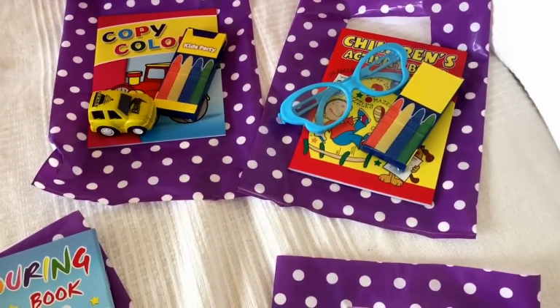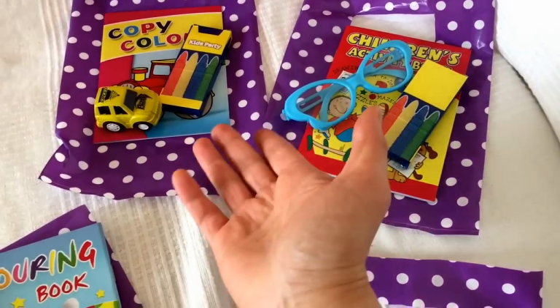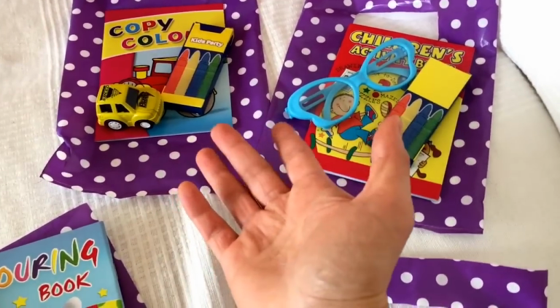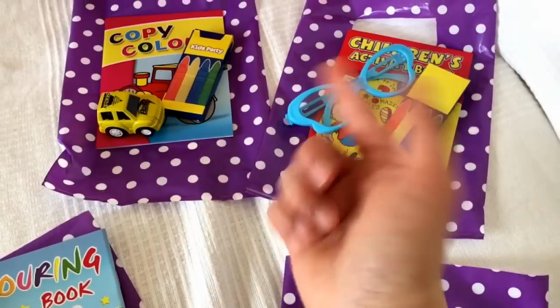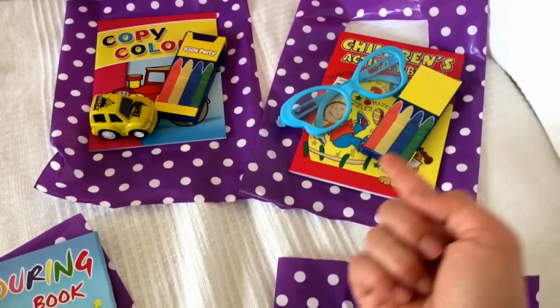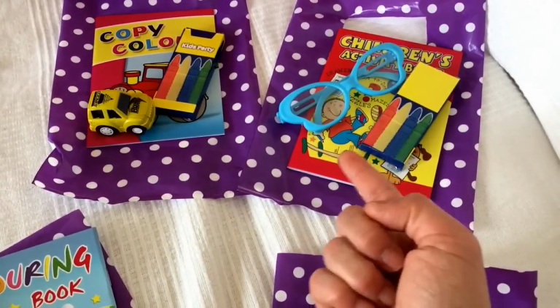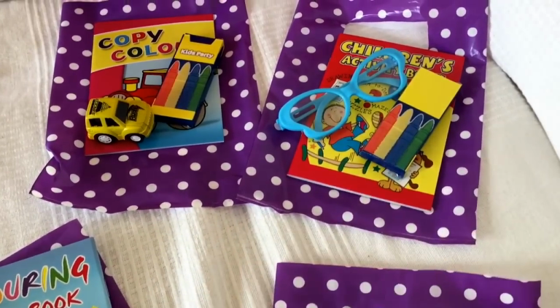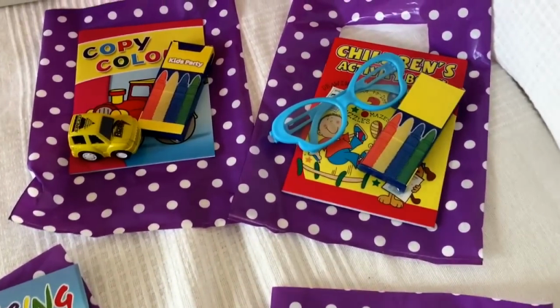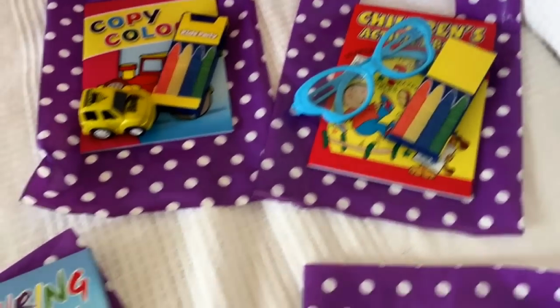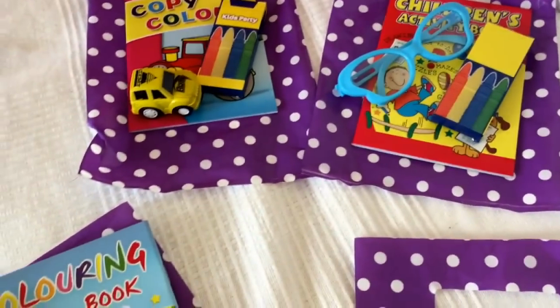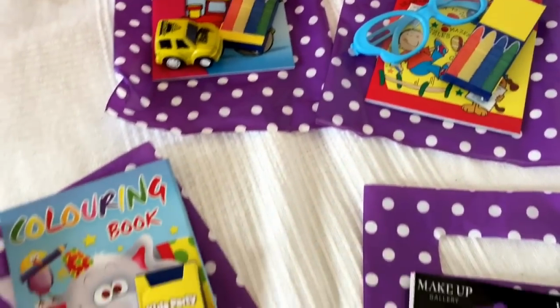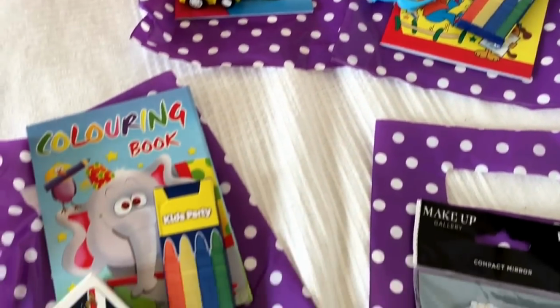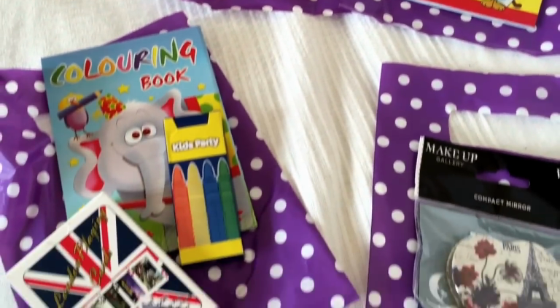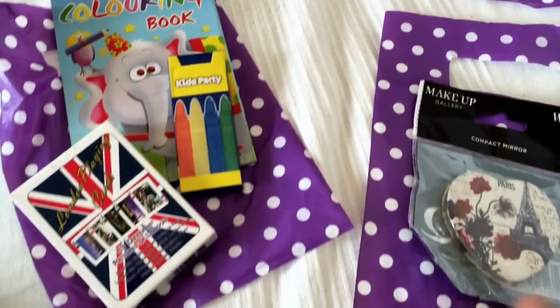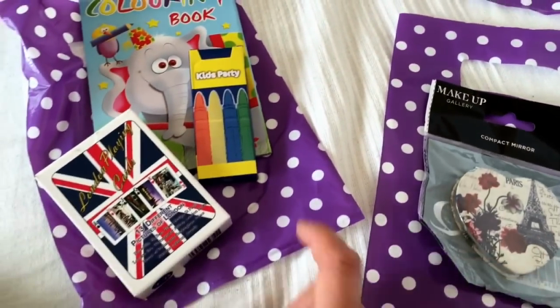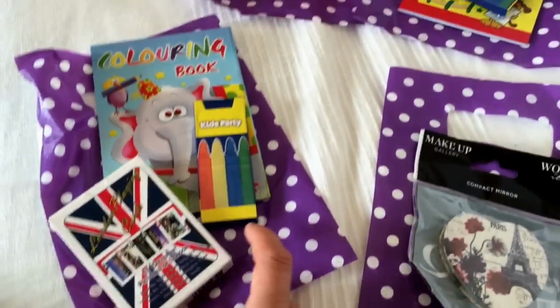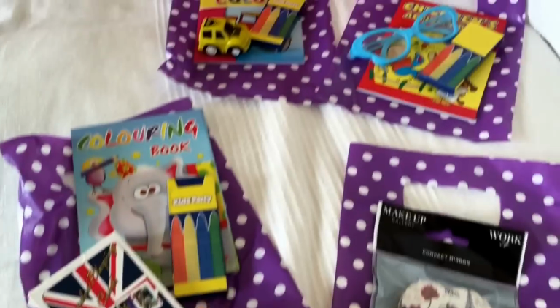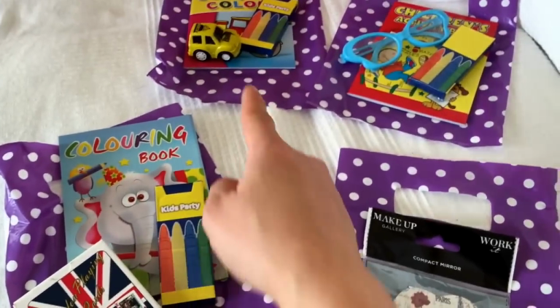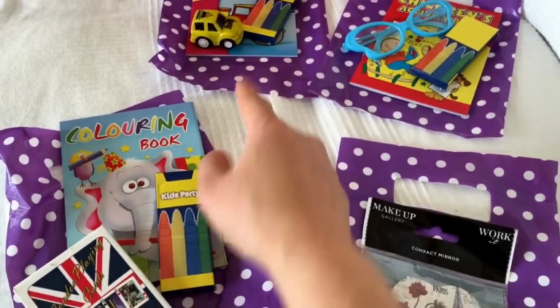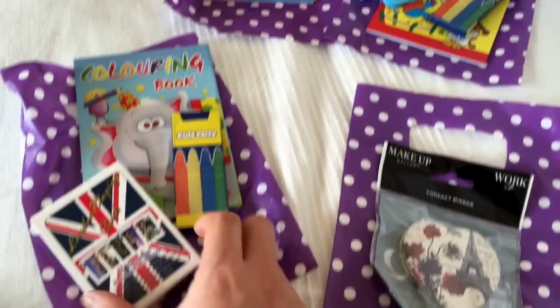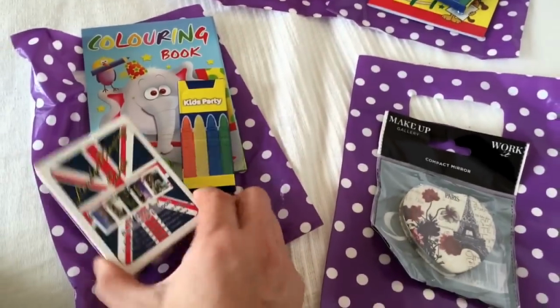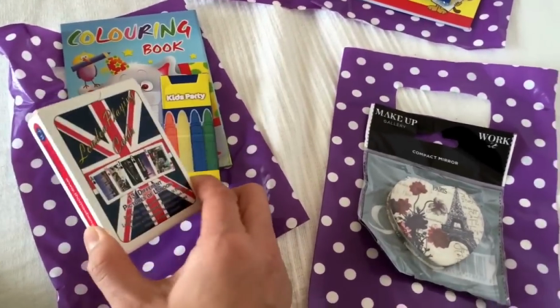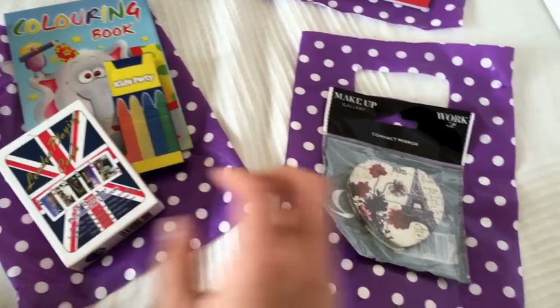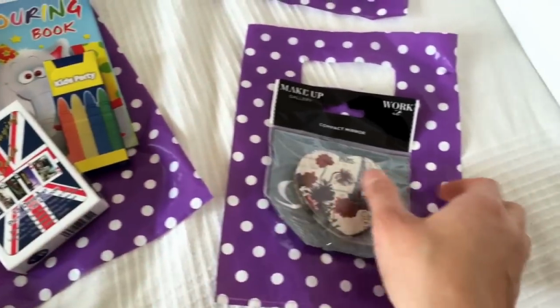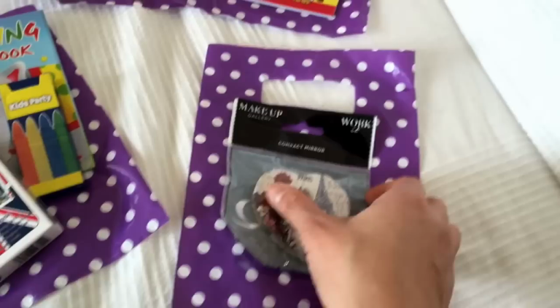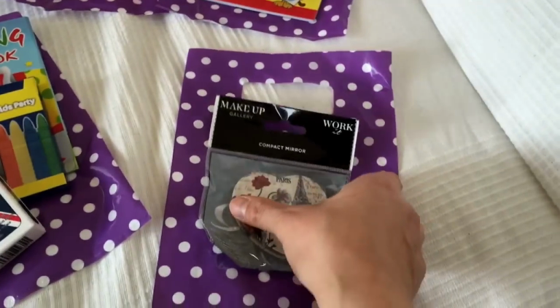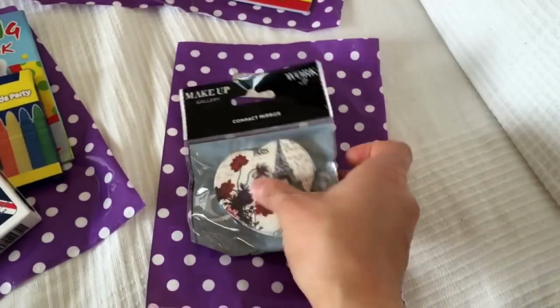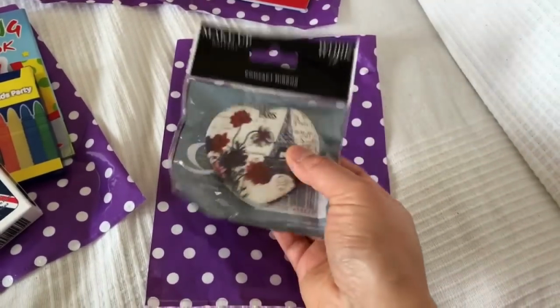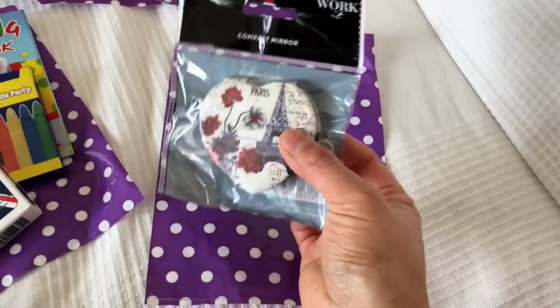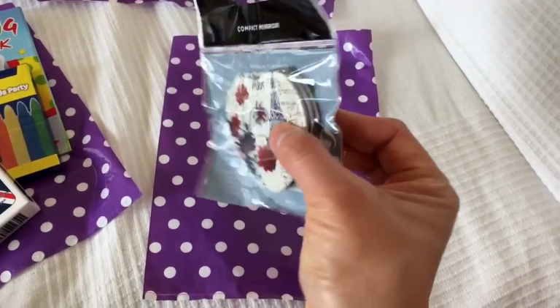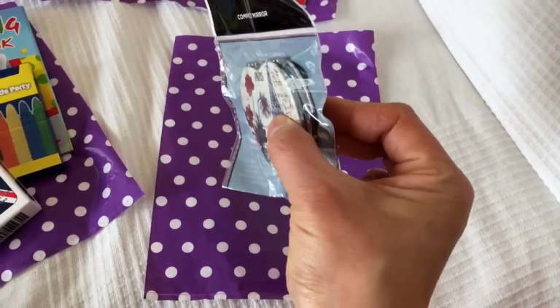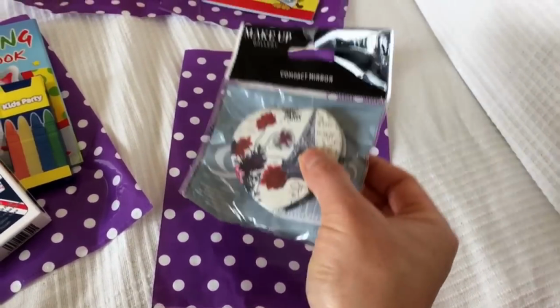And what they win from Pass the Parcel for the older girls and boys - instead of a little toy, I'm going to give them a deck of cards for the more grown-up kids, and a cute little compact mirror.